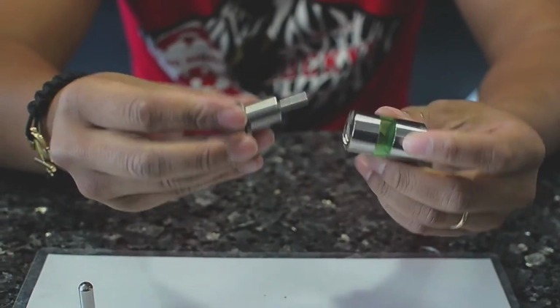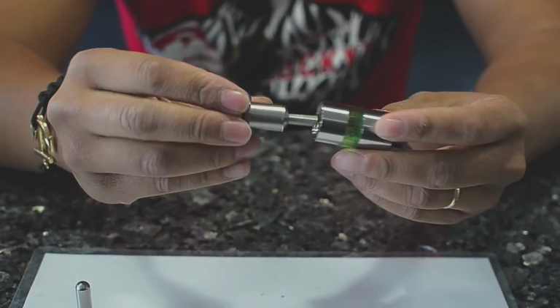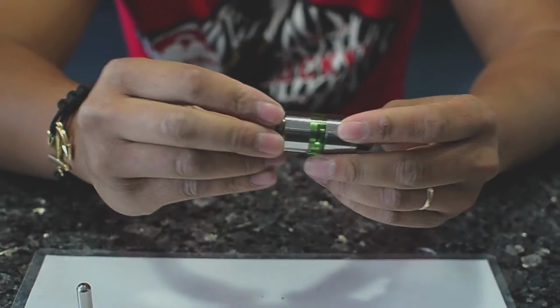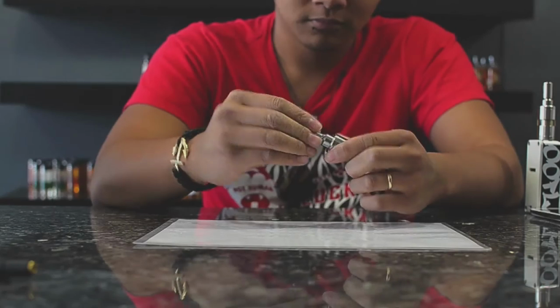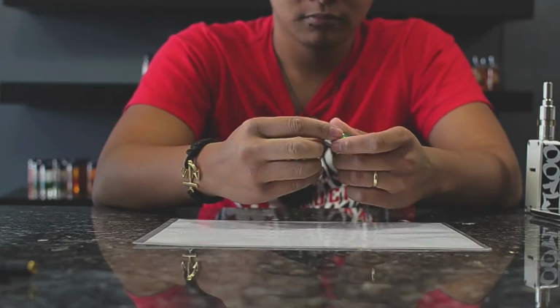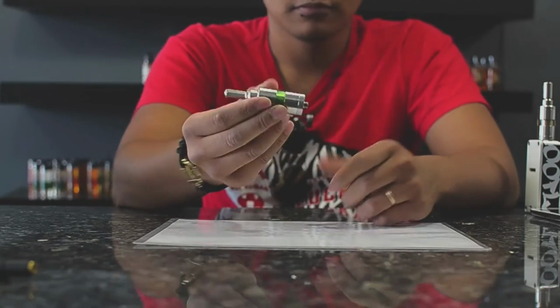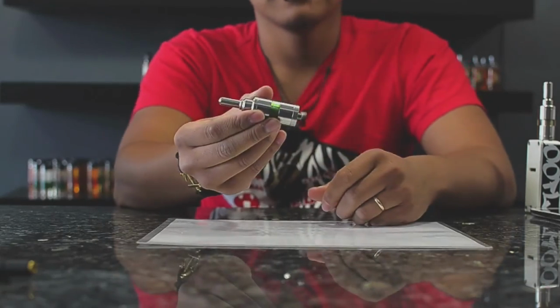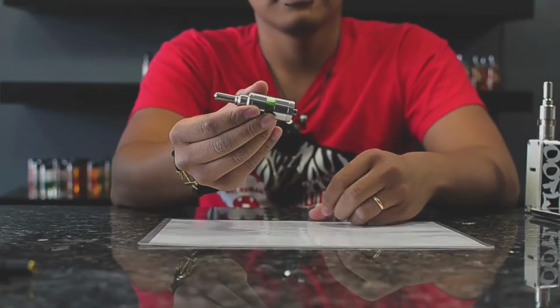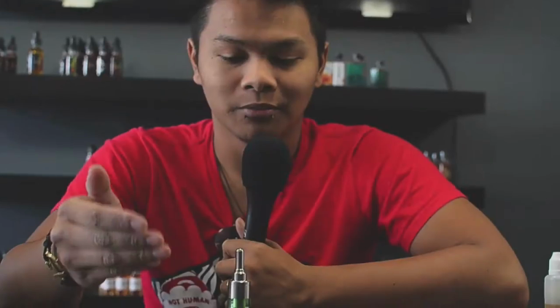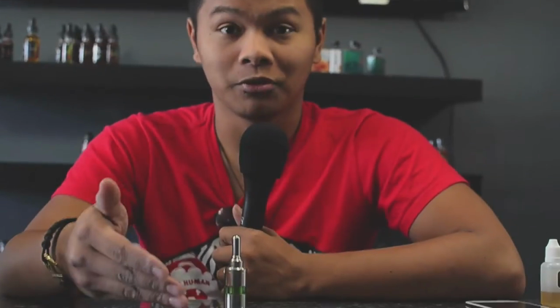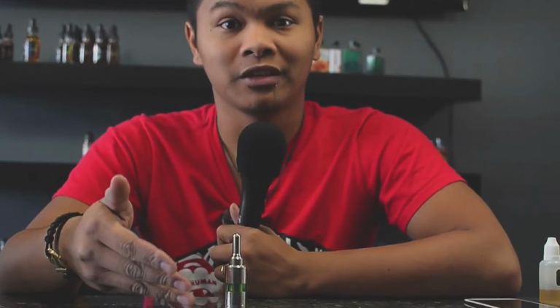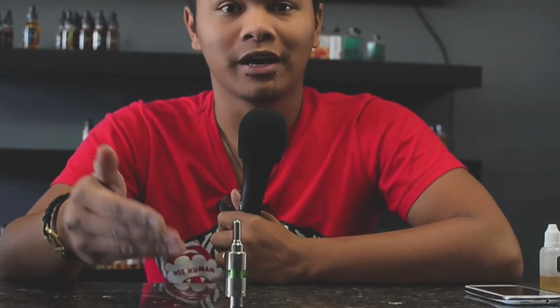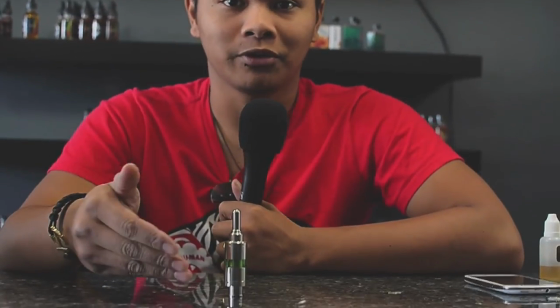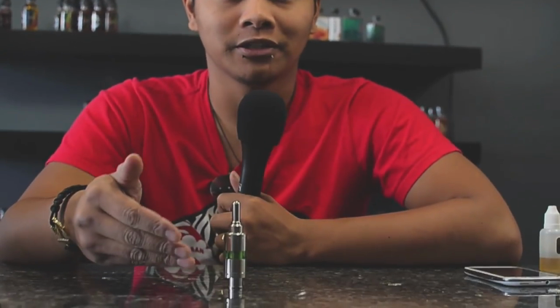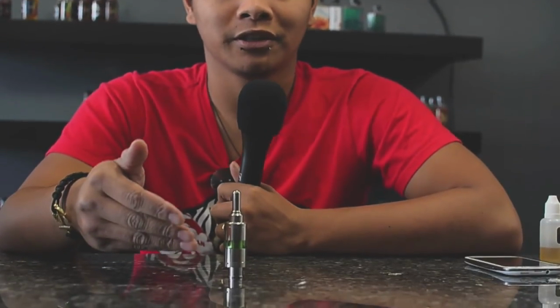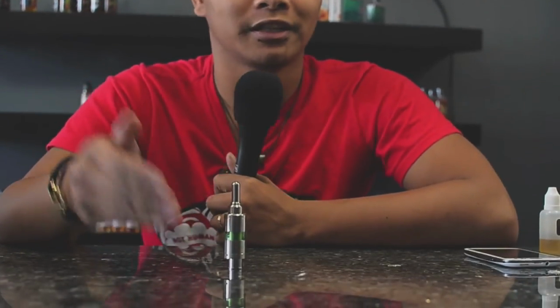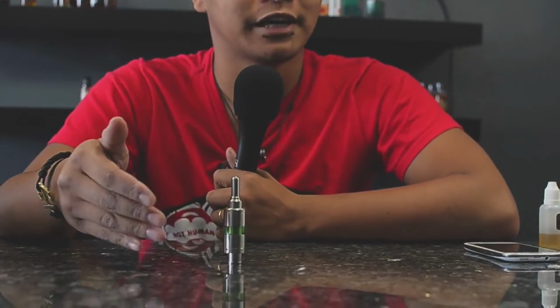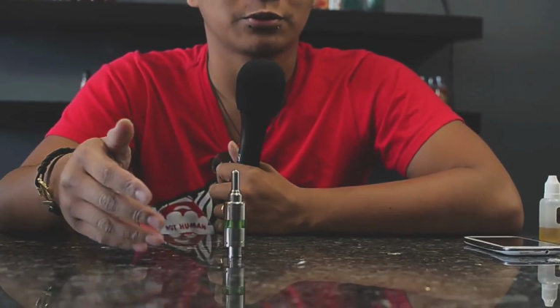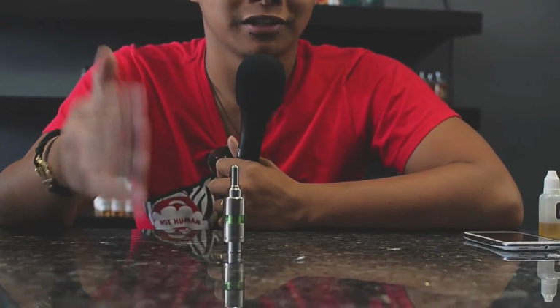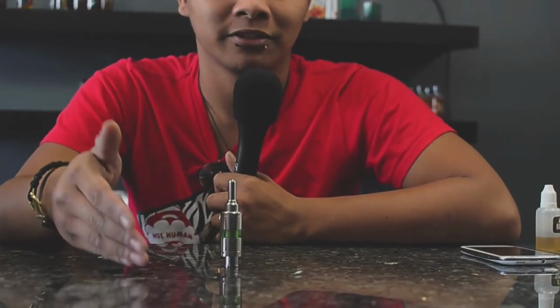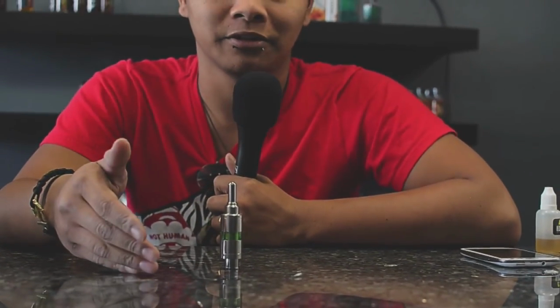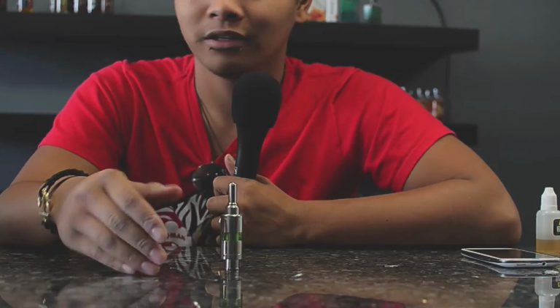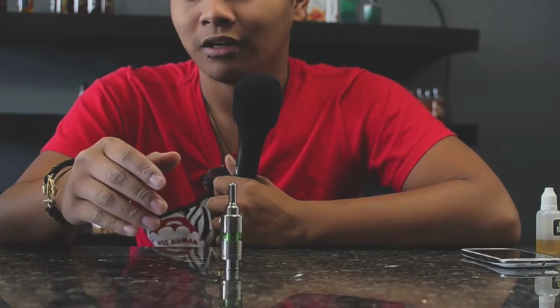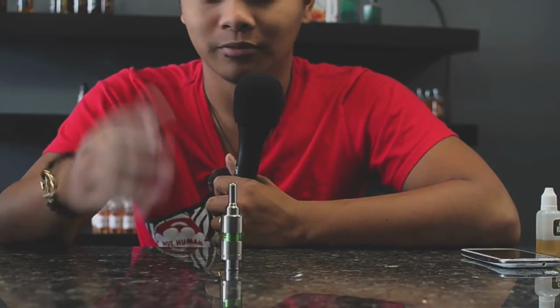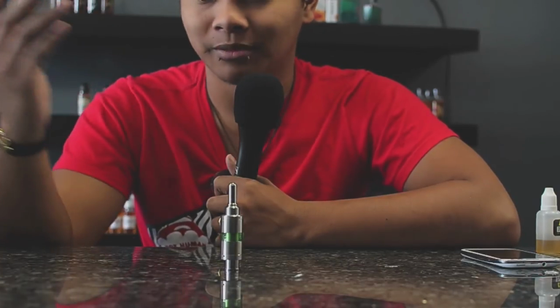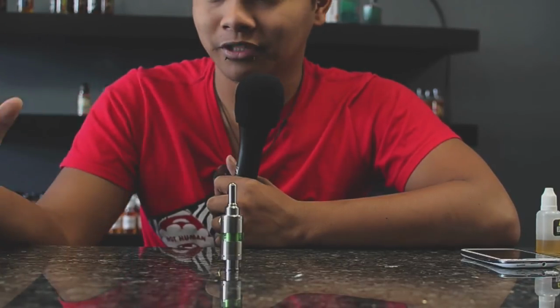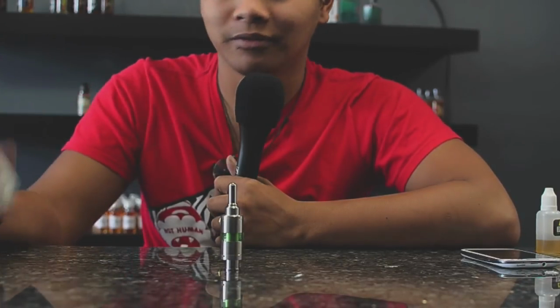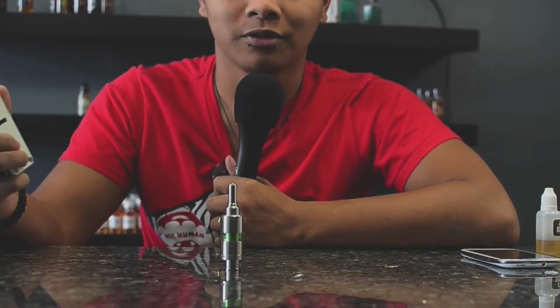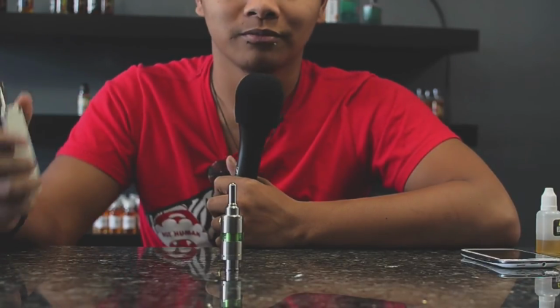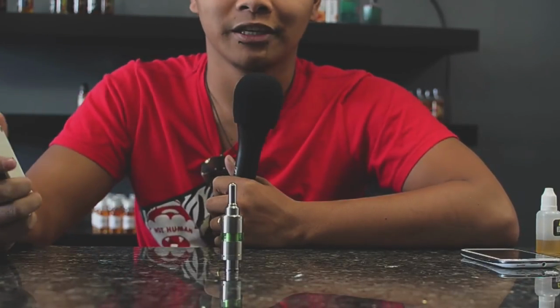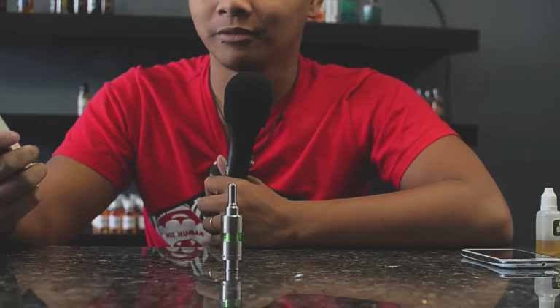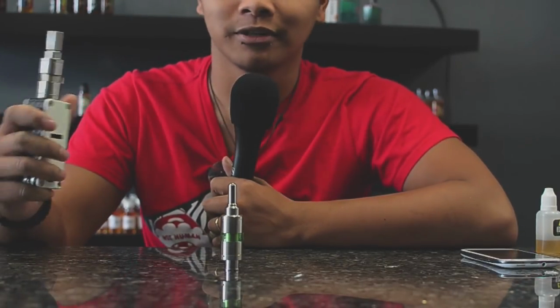Here we have the Kayfun Lite Plus assembled. These are both available at both locations of Lucky's — at the East Harry's store and the downtown Delano one. Here's a demonstration hit from my DNA 30 box mod.